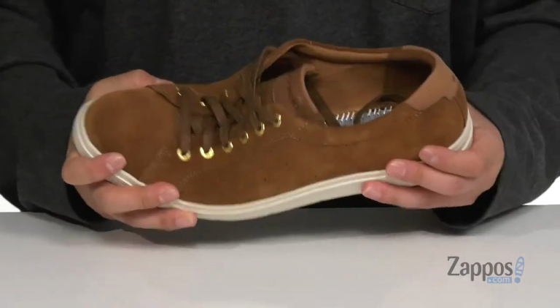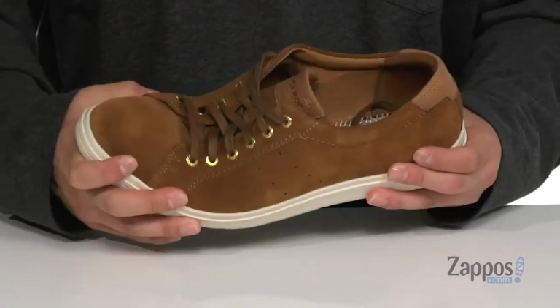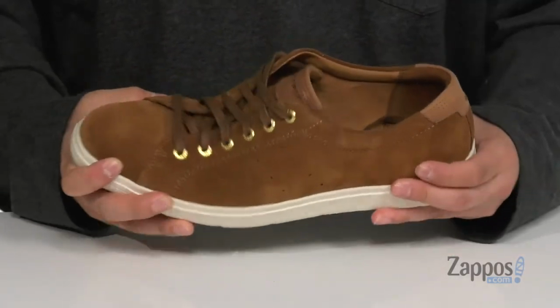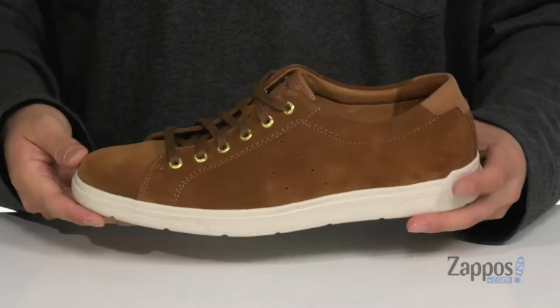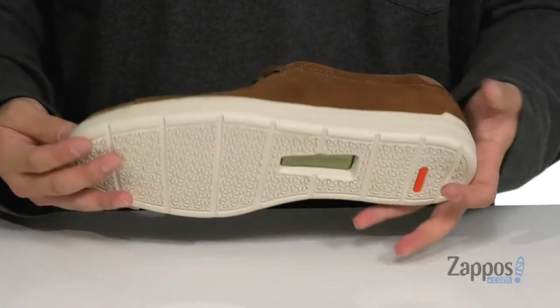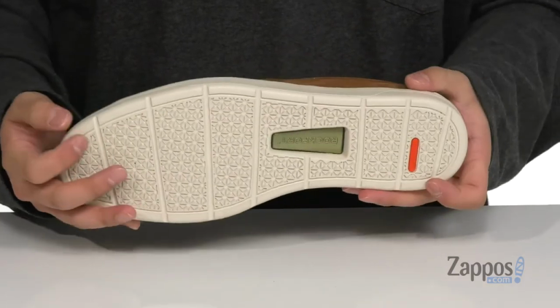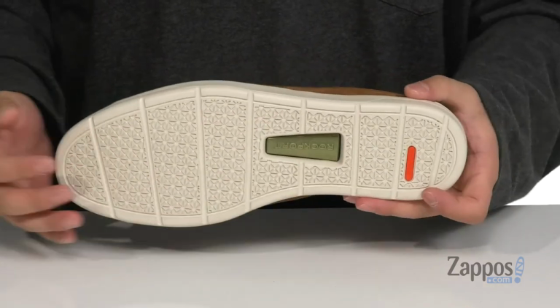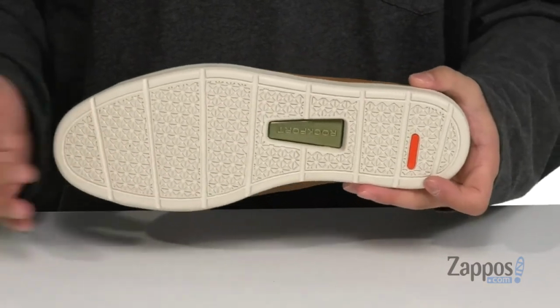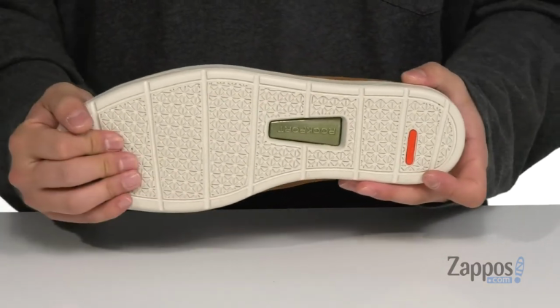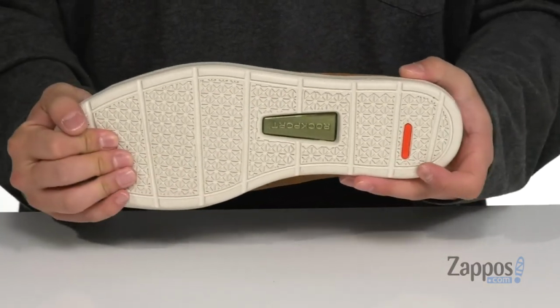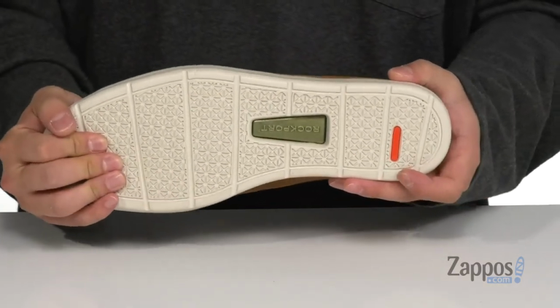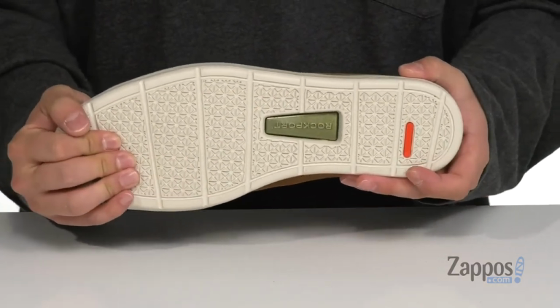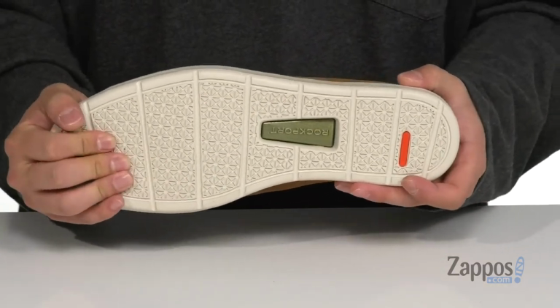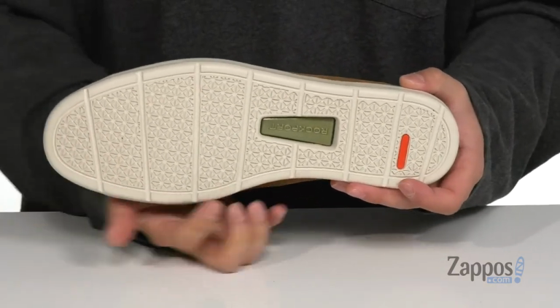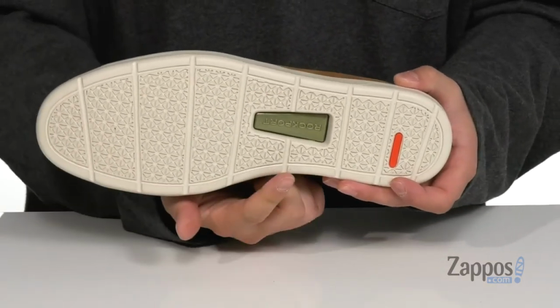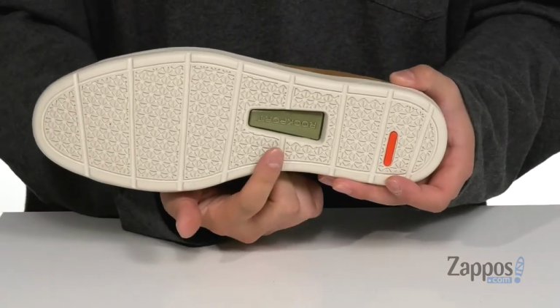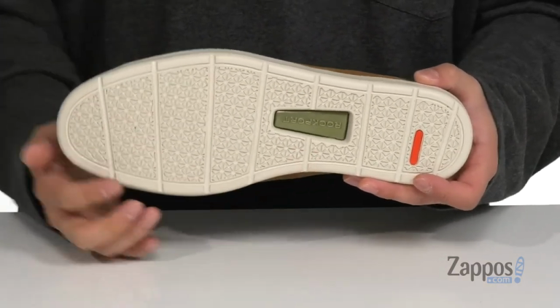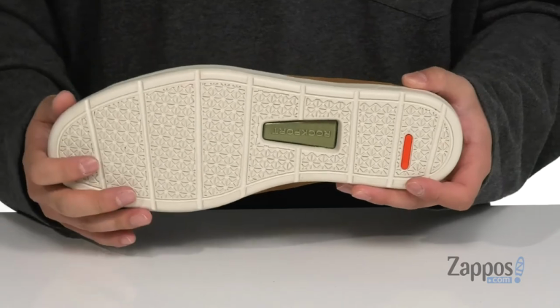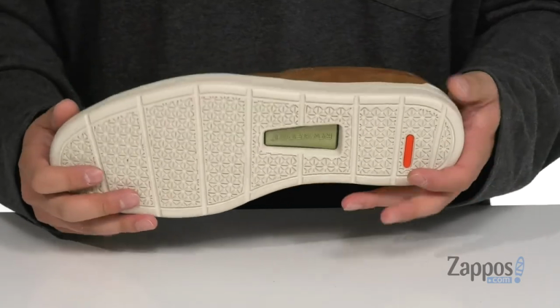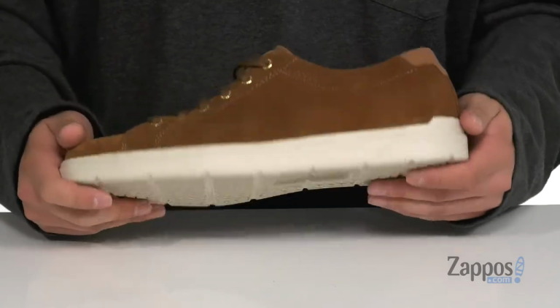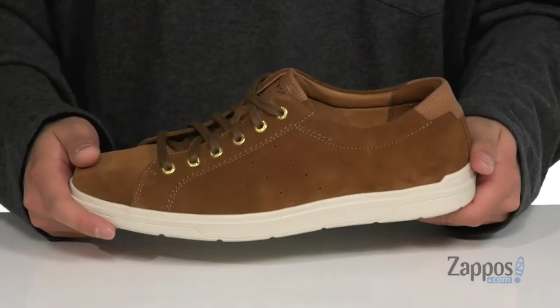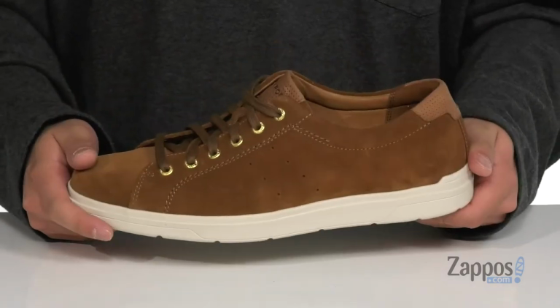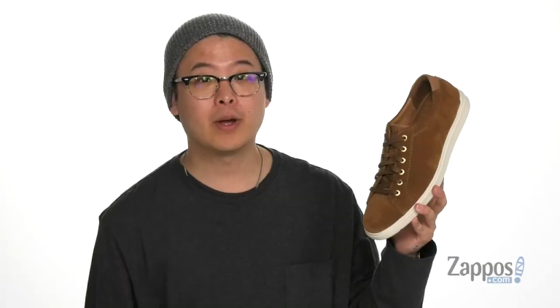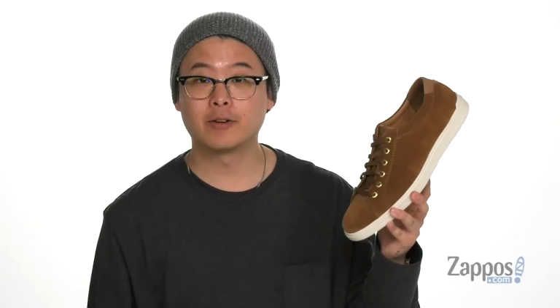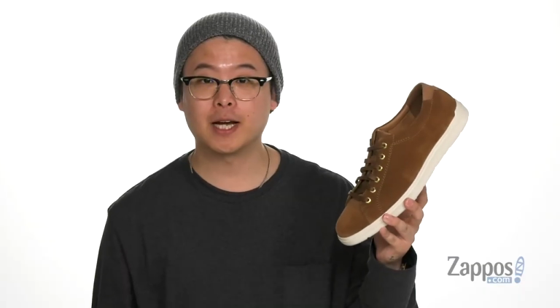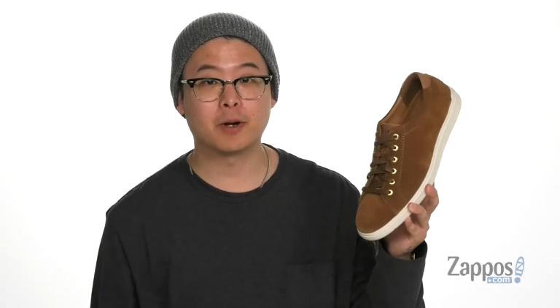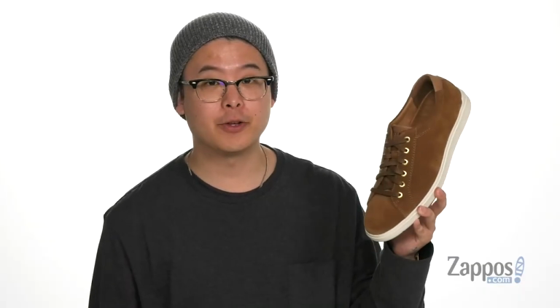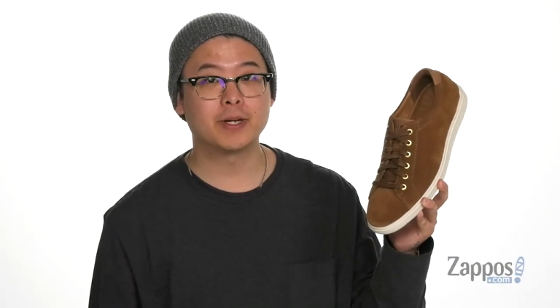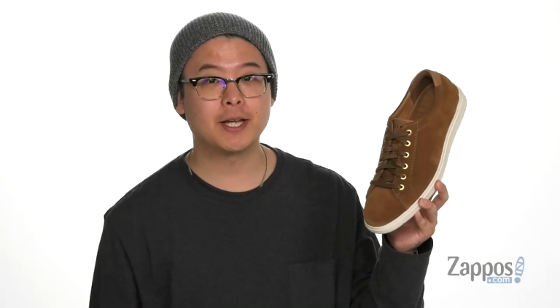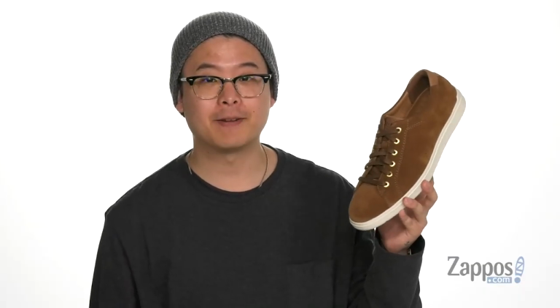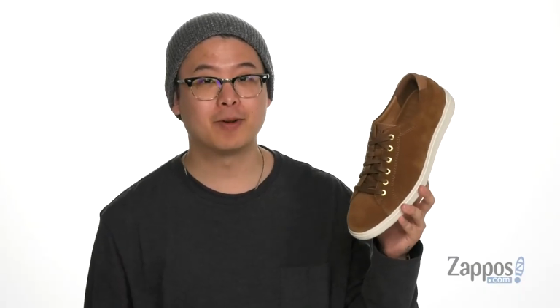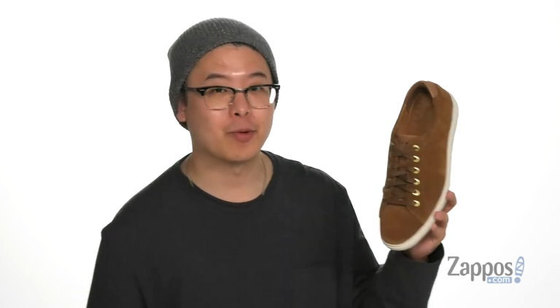The midsole is lightweight, made of shock absorbing foam. The shoe itself has a very flexible design and sits on top of a durable synthetic True-Tech outsole with a mid-foot shank for added support. Lightweight, comfortable style that's perfect for you — pick them up today from Rockport.